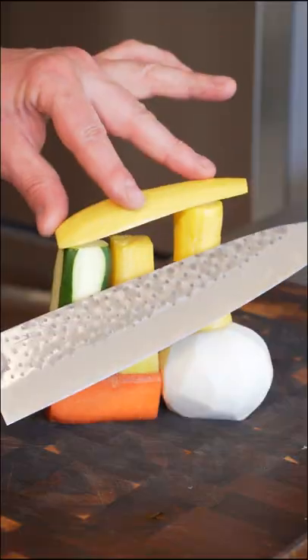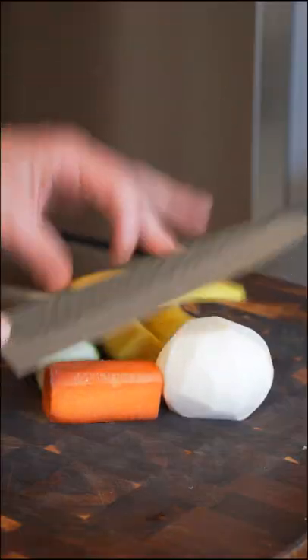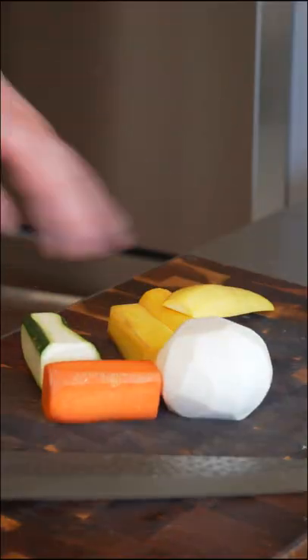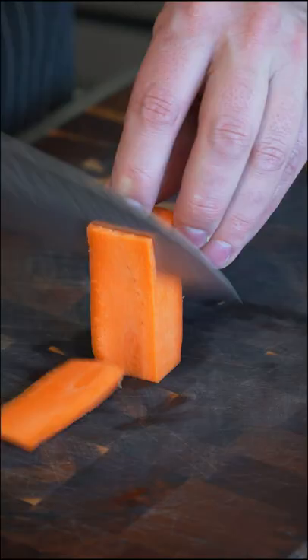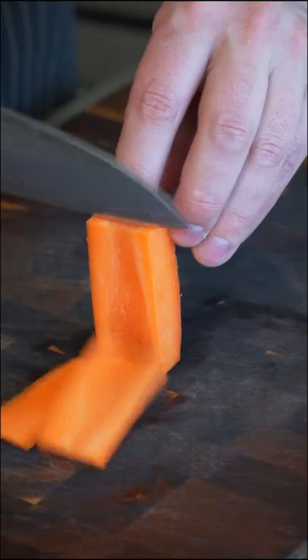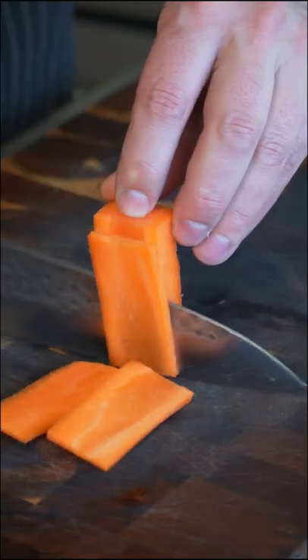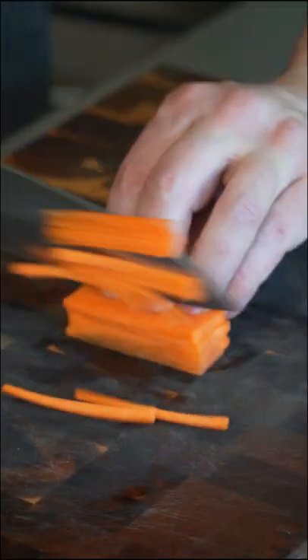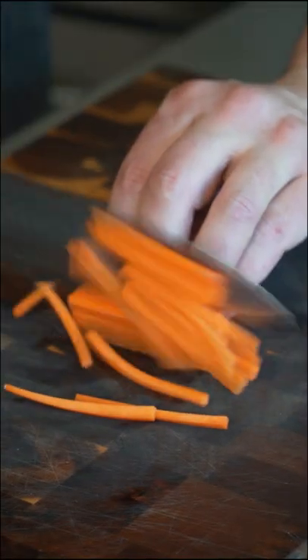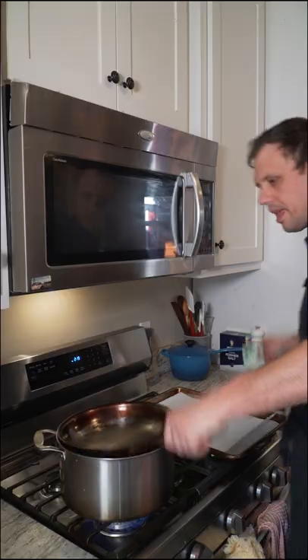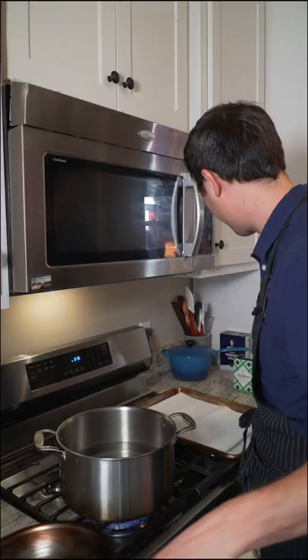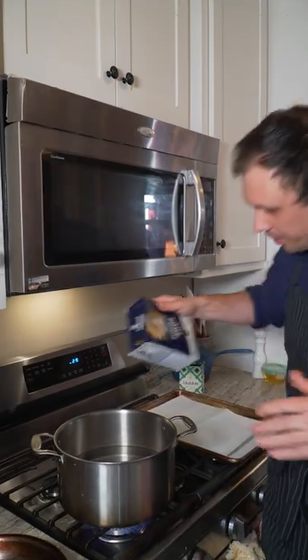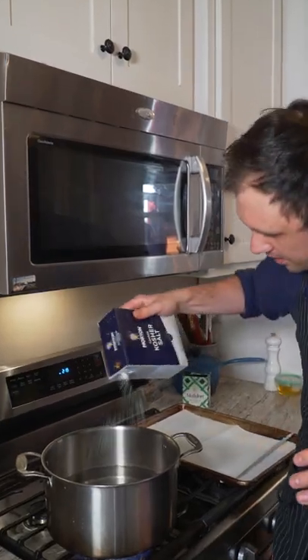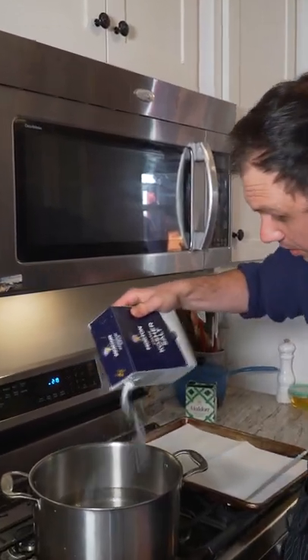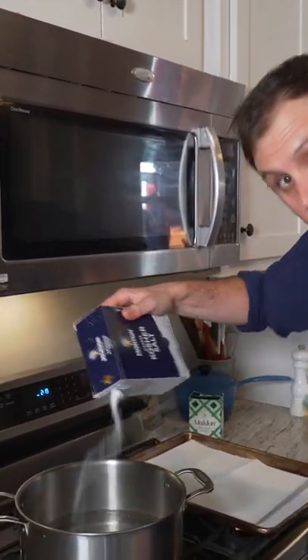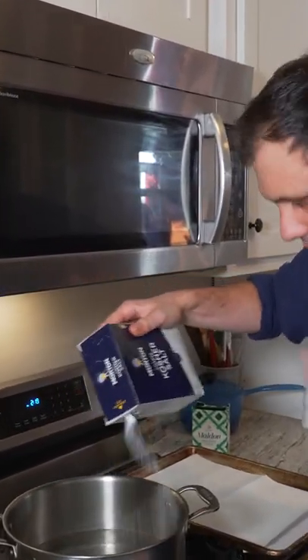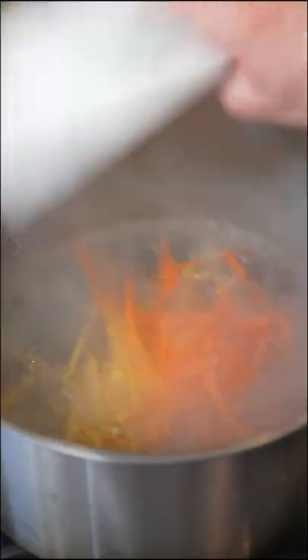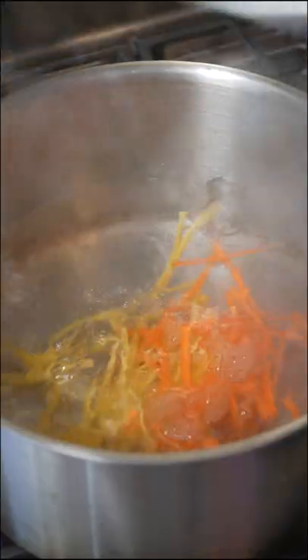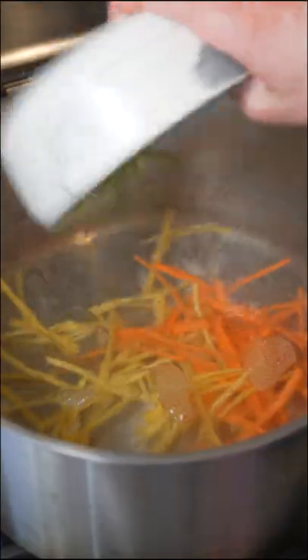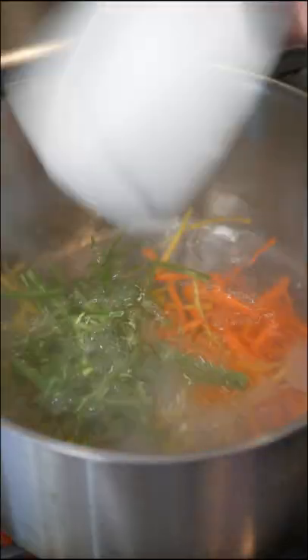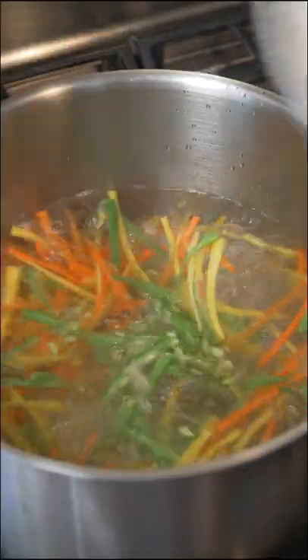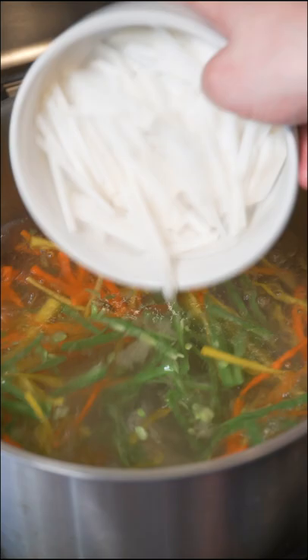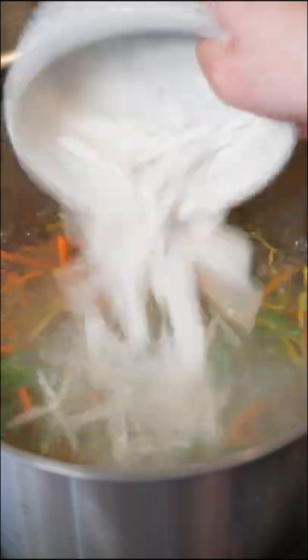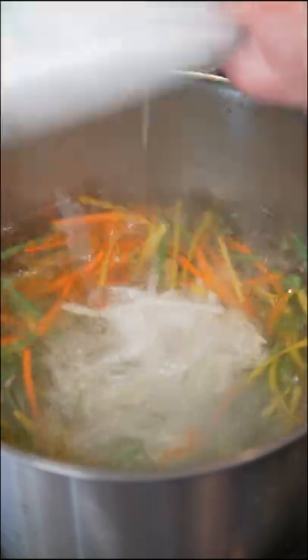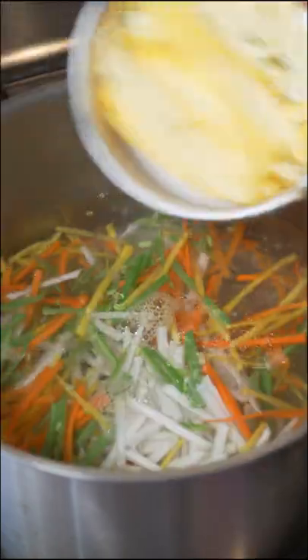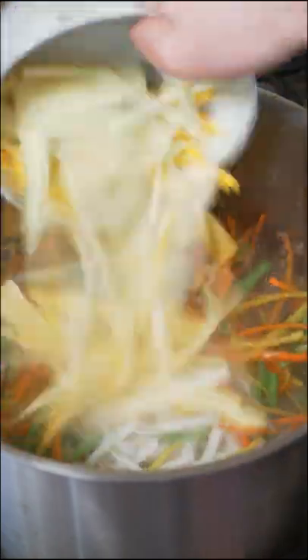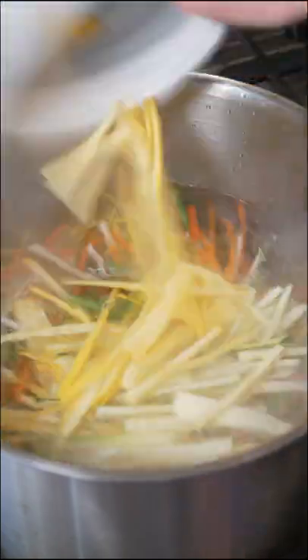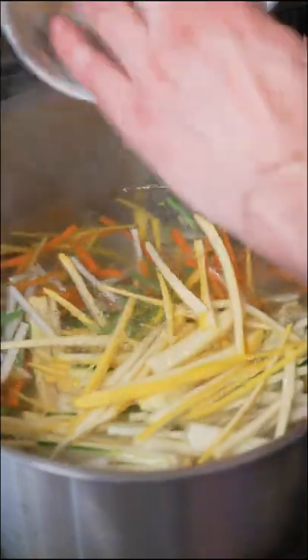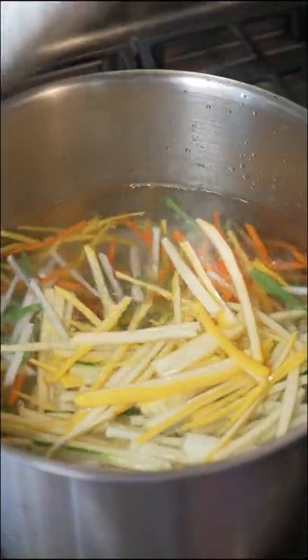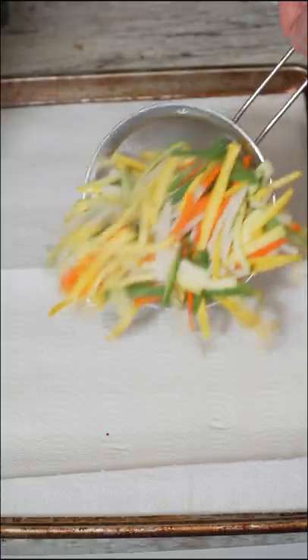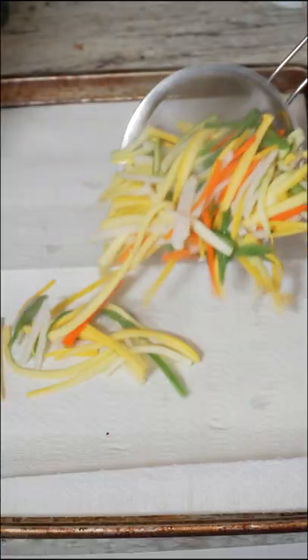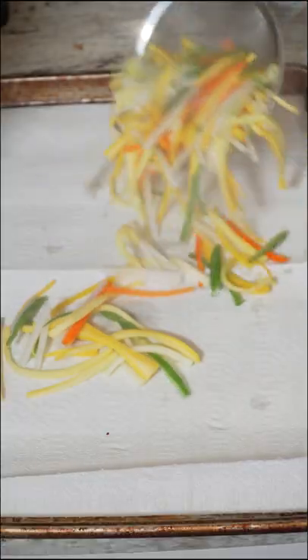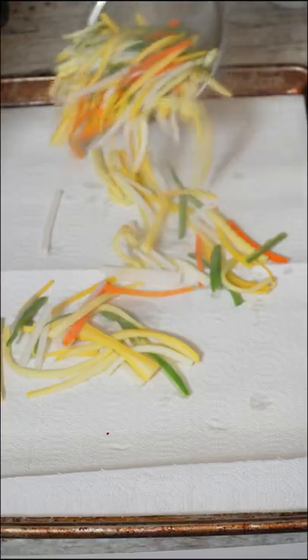One pound mixed vegetables, sliced into matchsticks. We're gonna season up a little boiling water. First the carrots as well as the green beans. After one minute, we add our turnip as well as our courgette — or zucchini if you're American. One more minute and drain all your veggies.